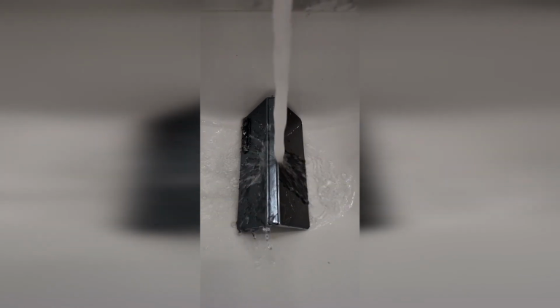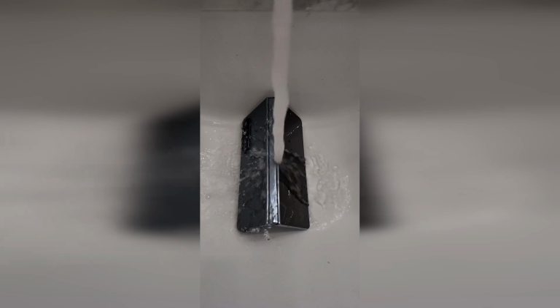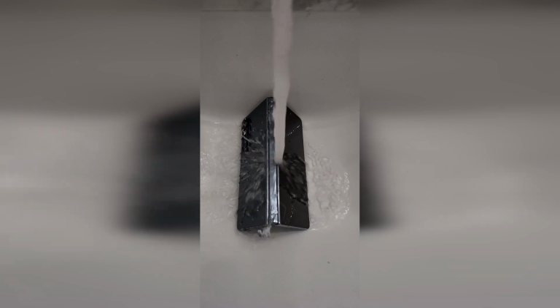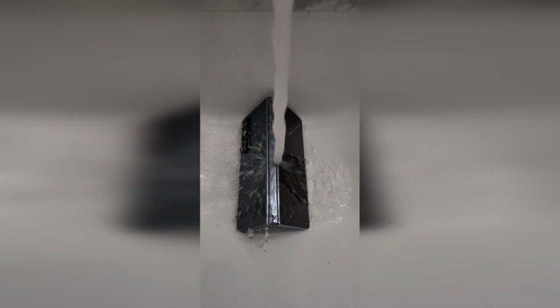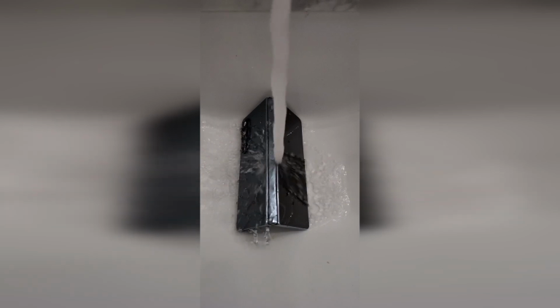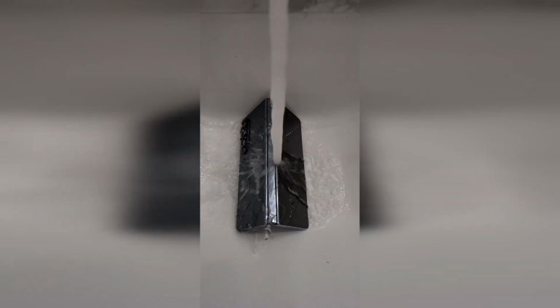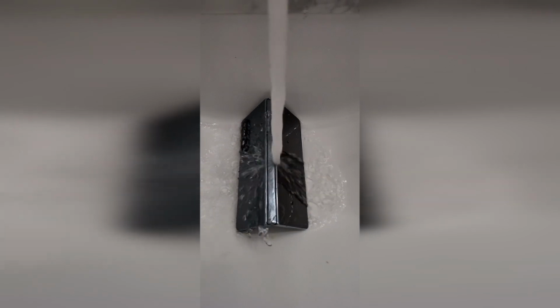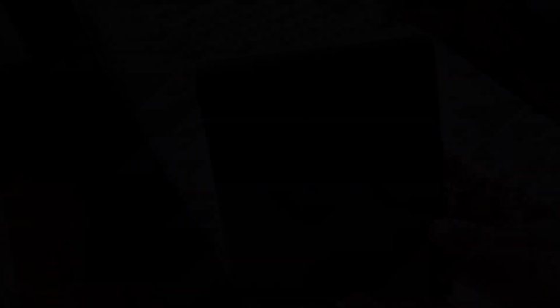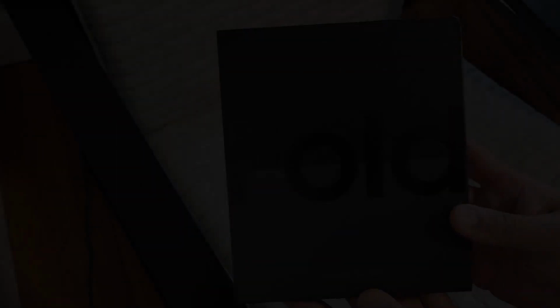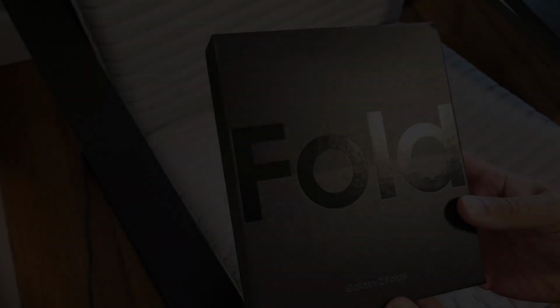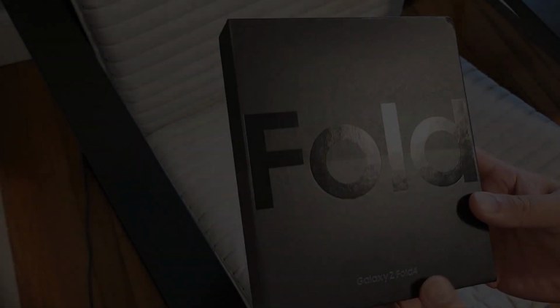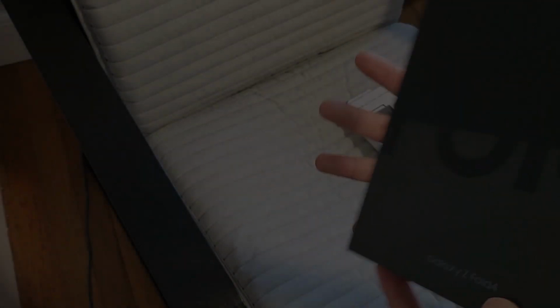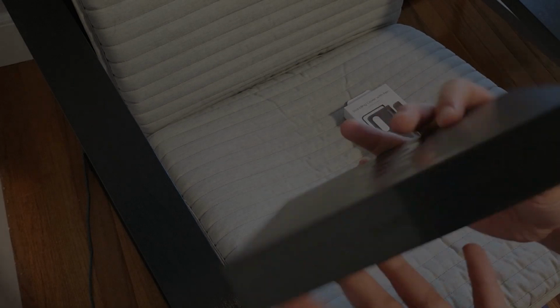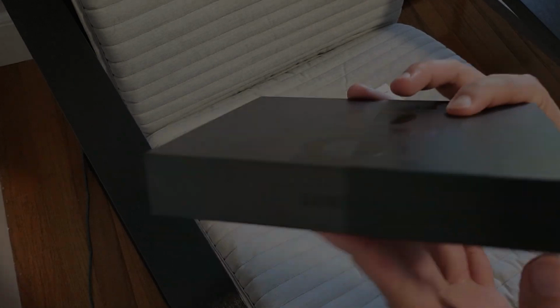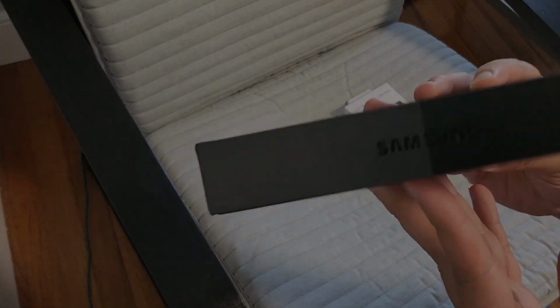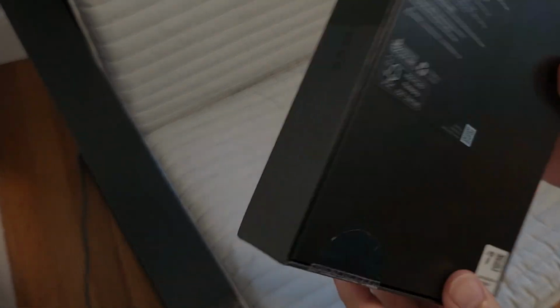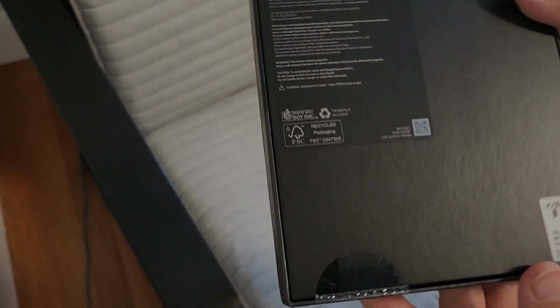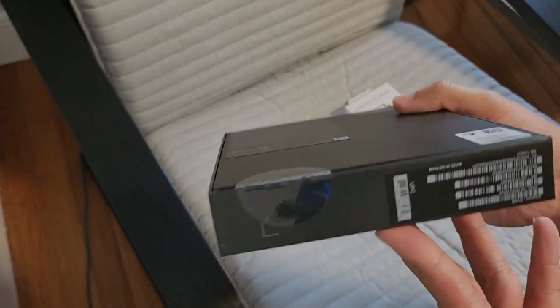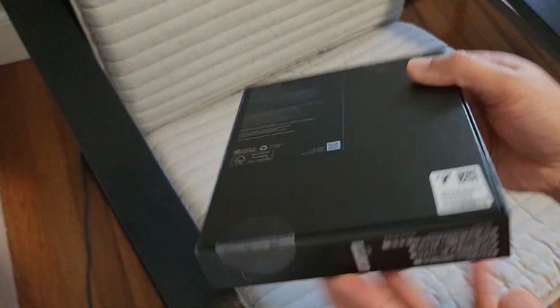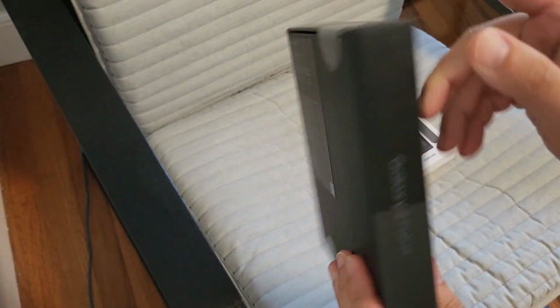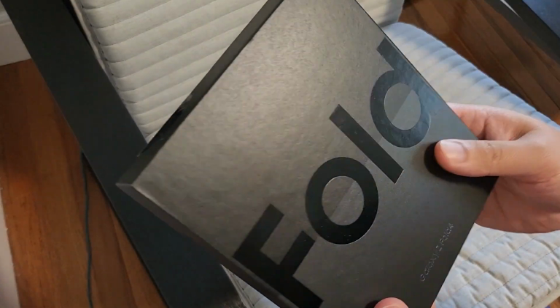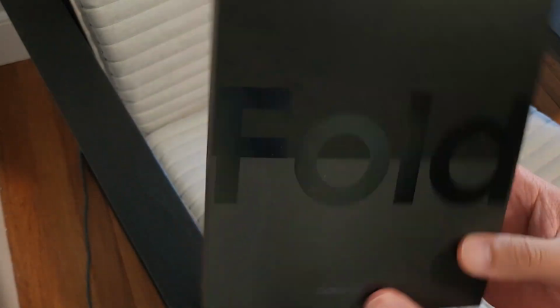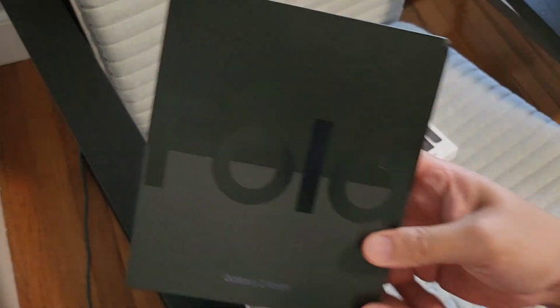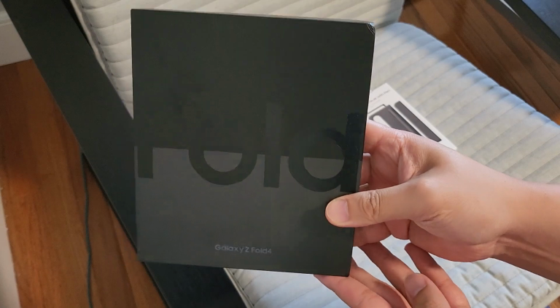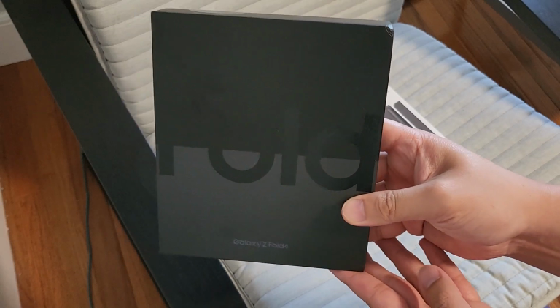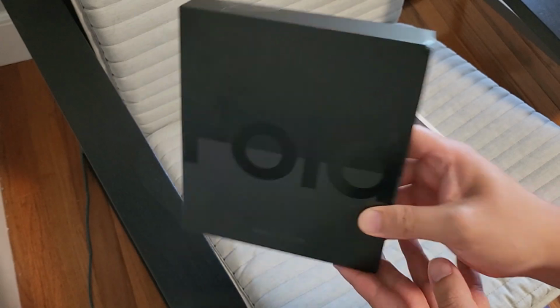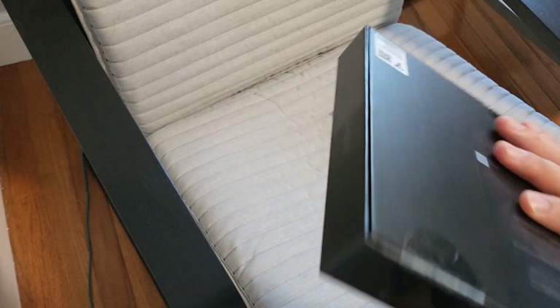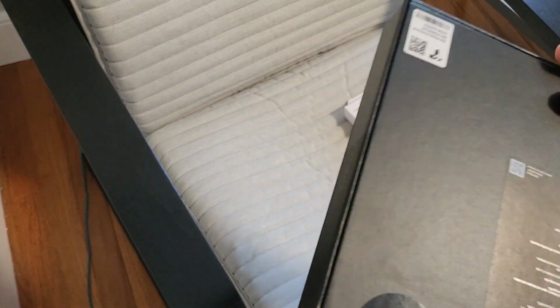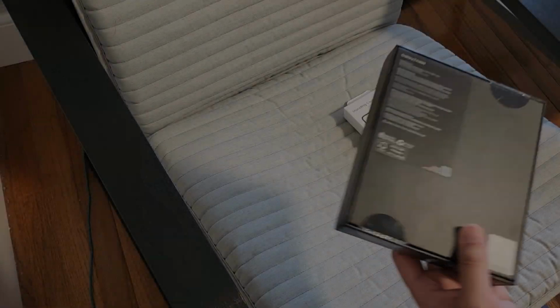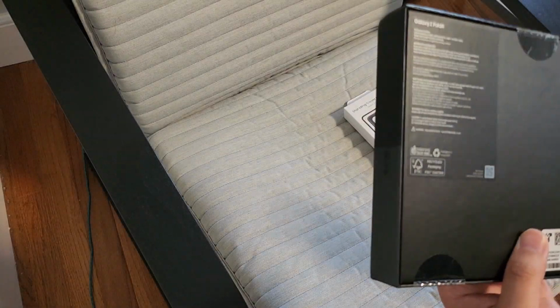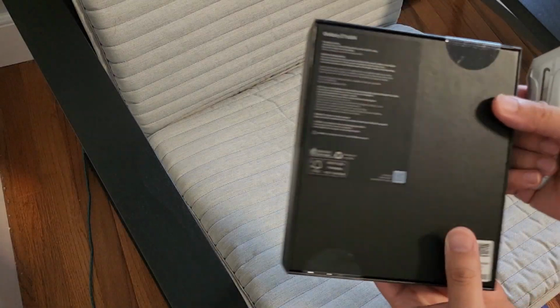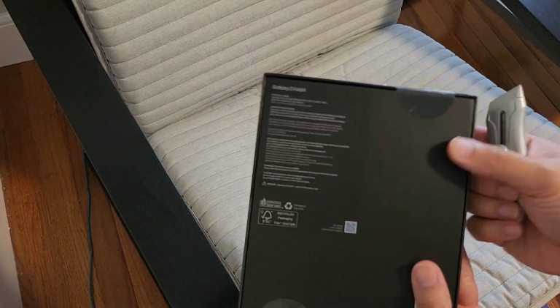This is the moment we've all been waiting for. Here's the front of the box, the side, back, other side. Nothing too crazy here. Let's jump right into it.